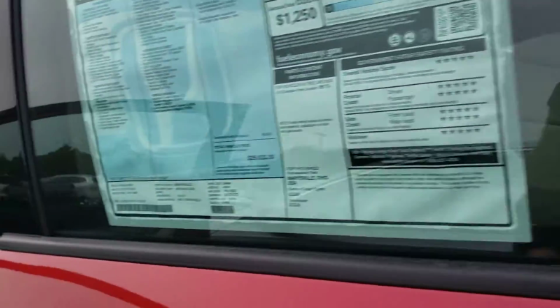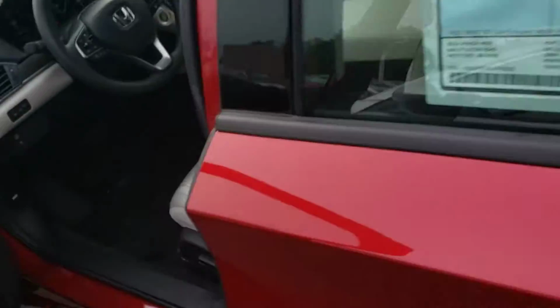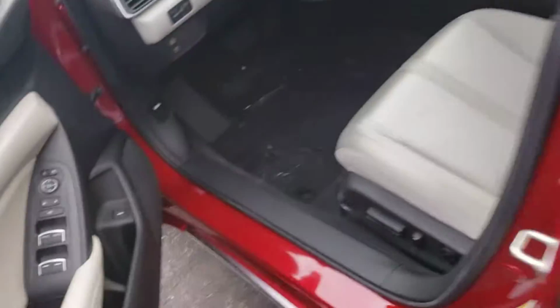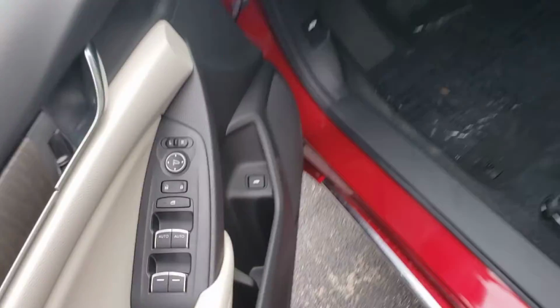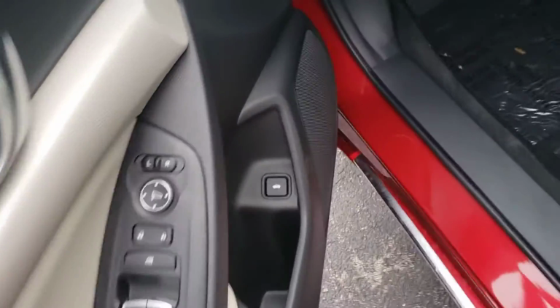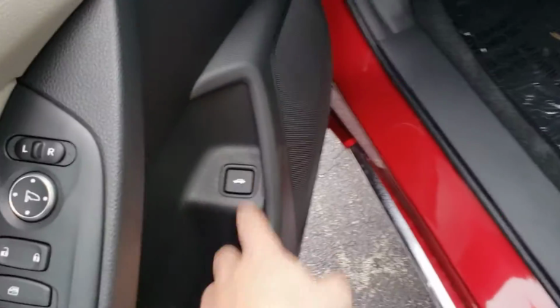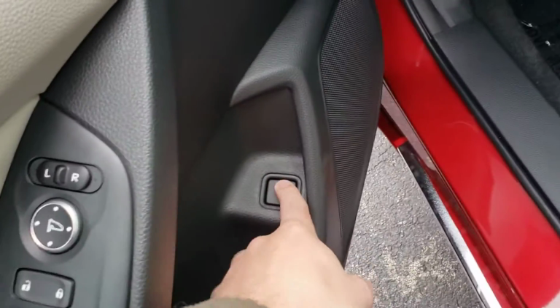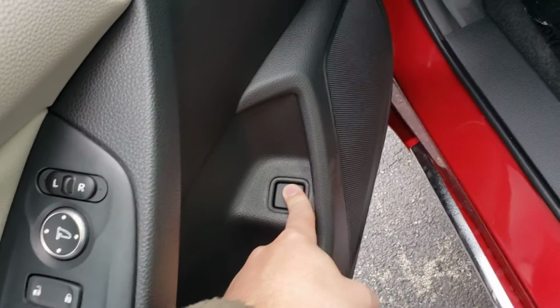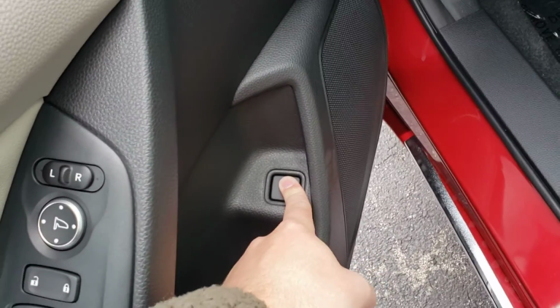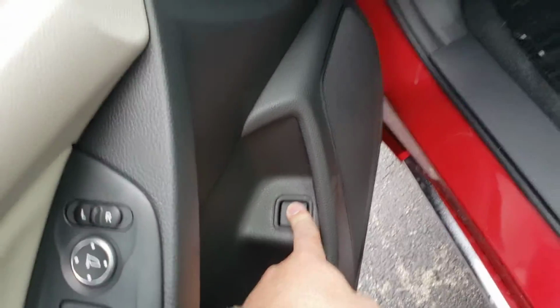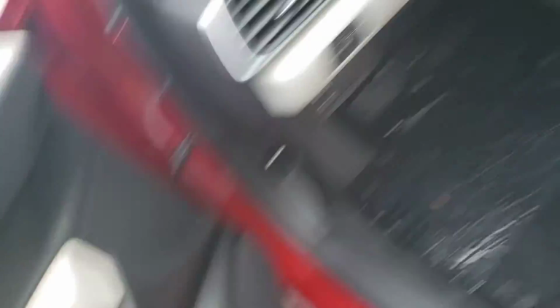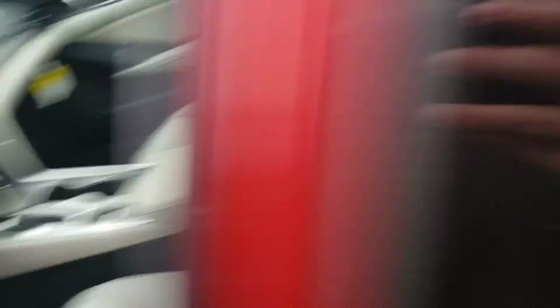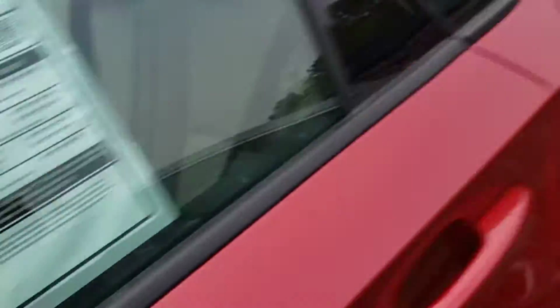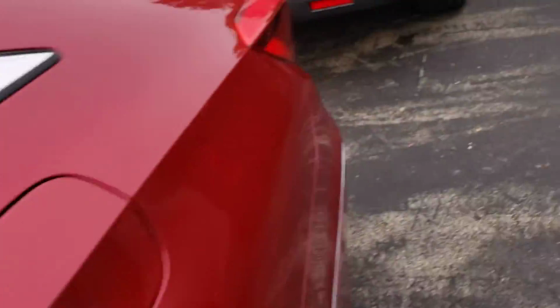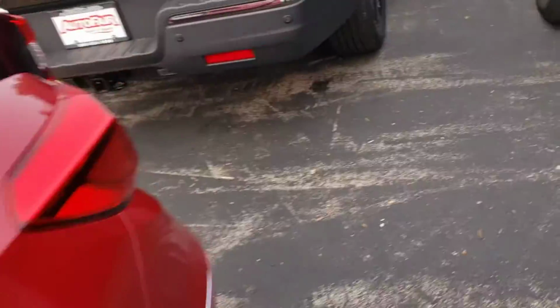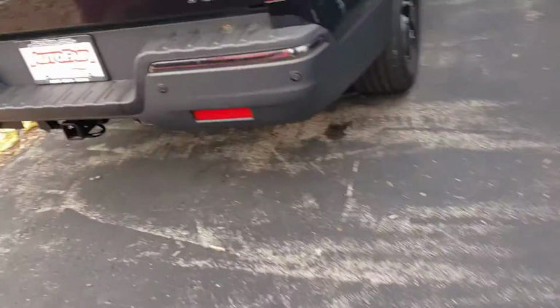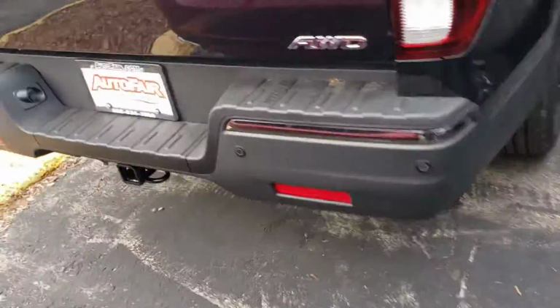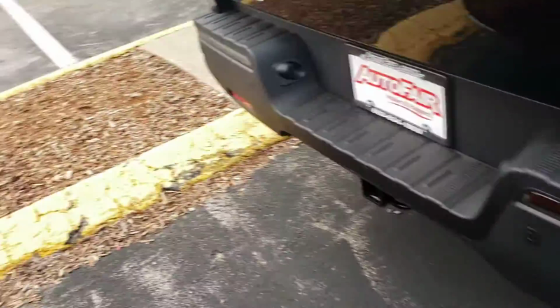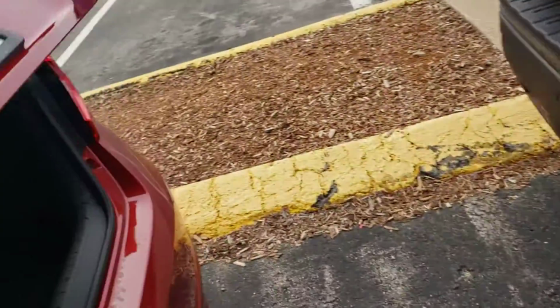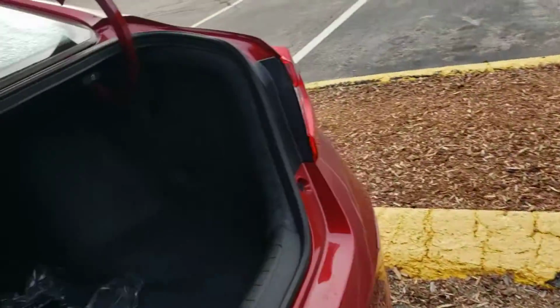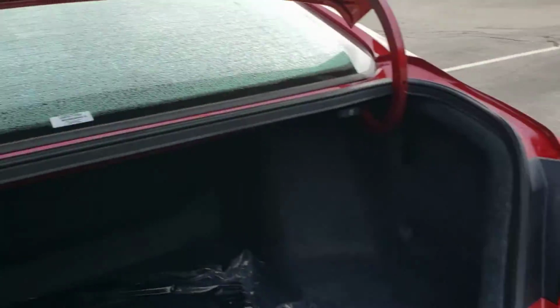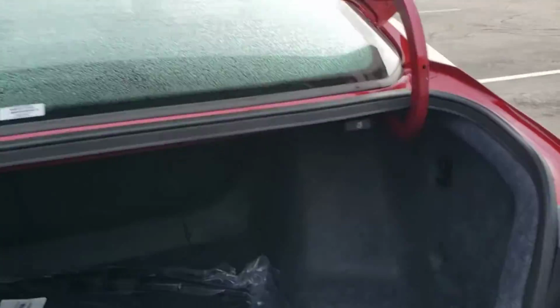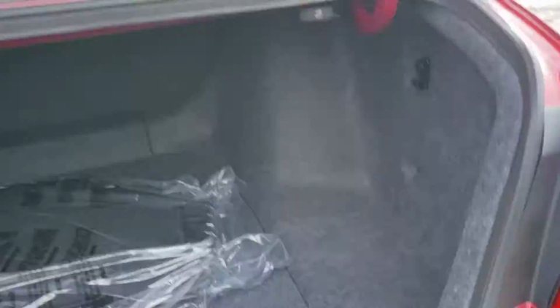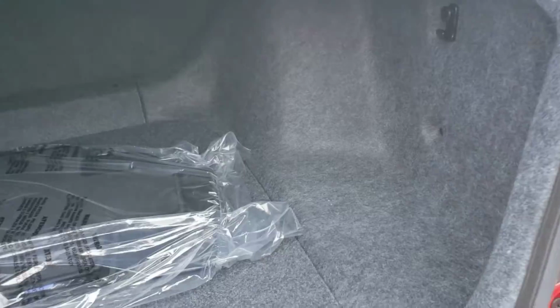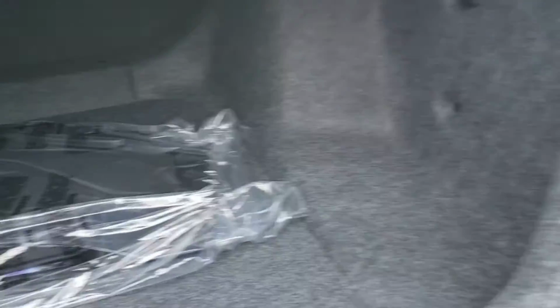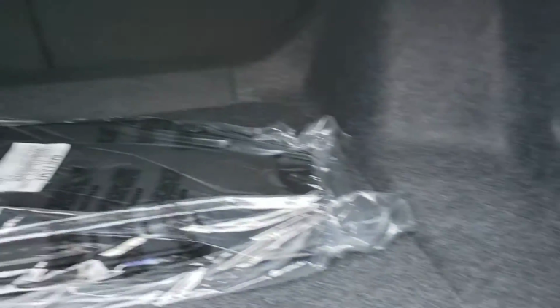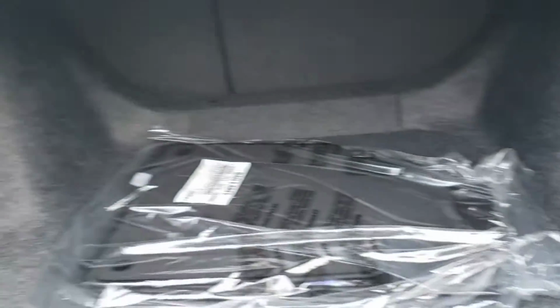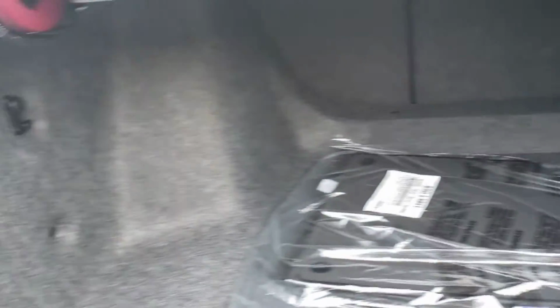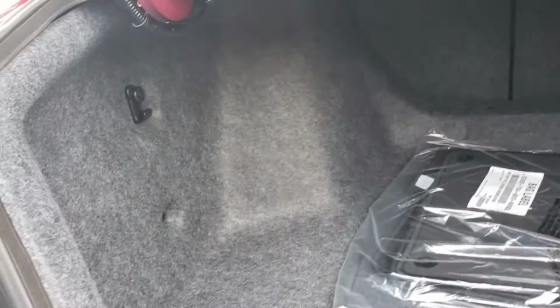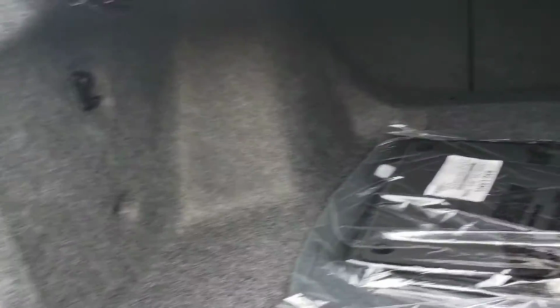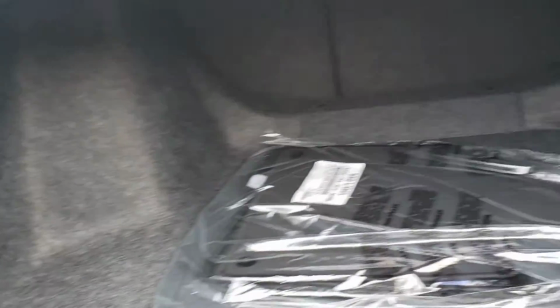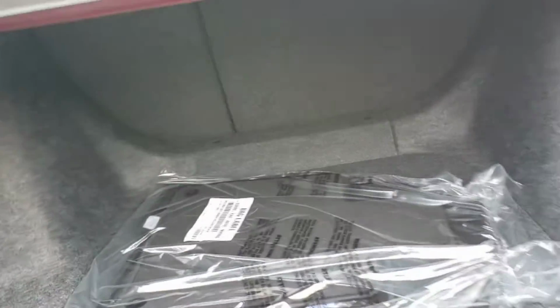To open up the trunk, there's a button on the inside of the driver's door. The trunk of the vehicle is incredibly spacious for it being a sedan.